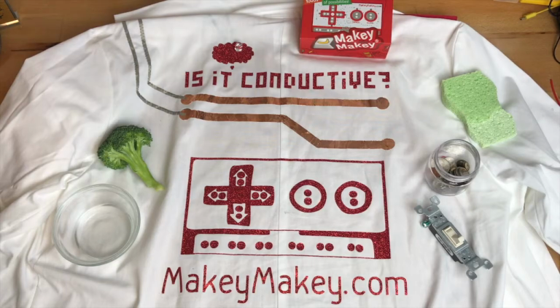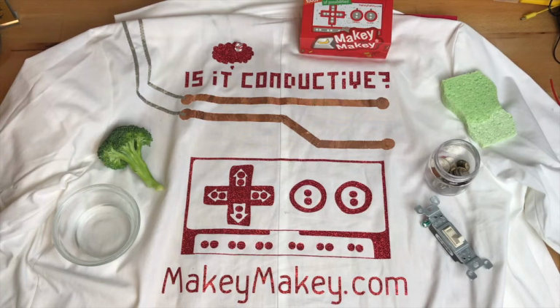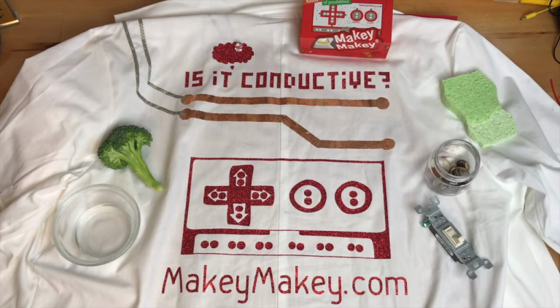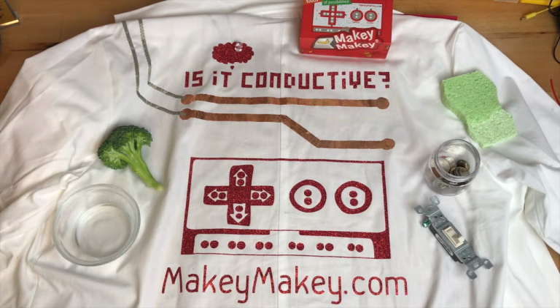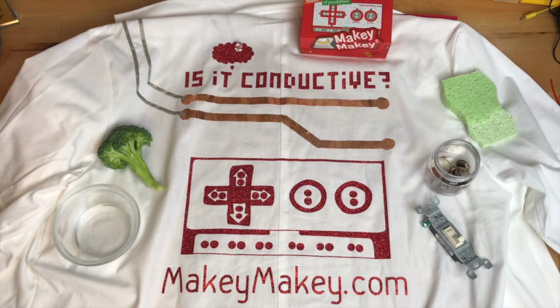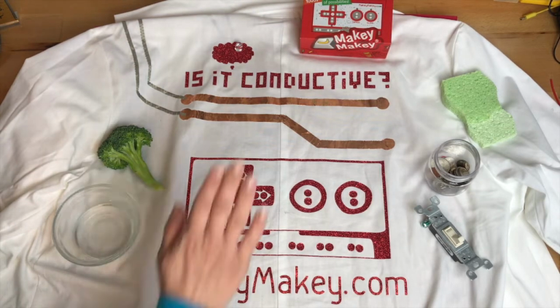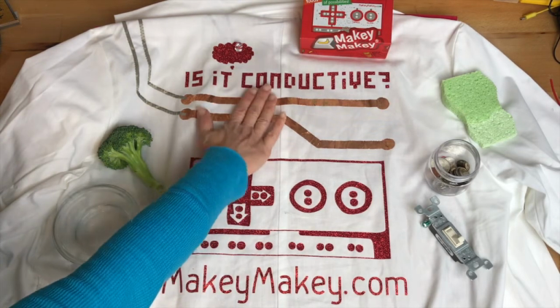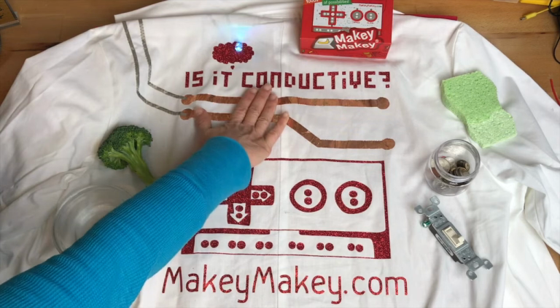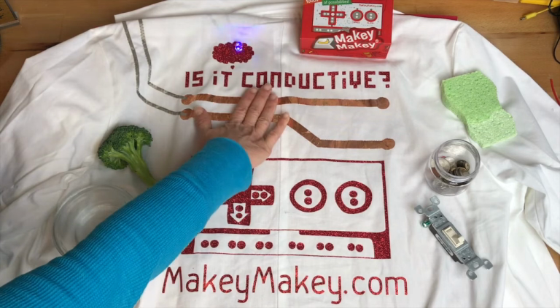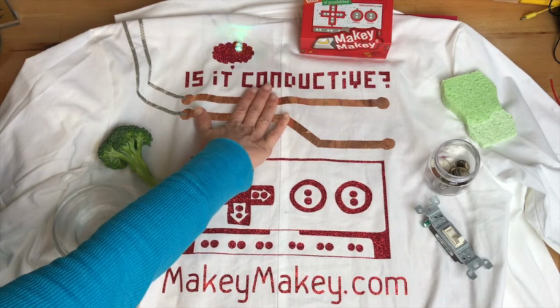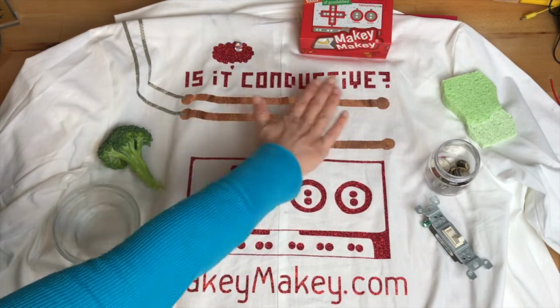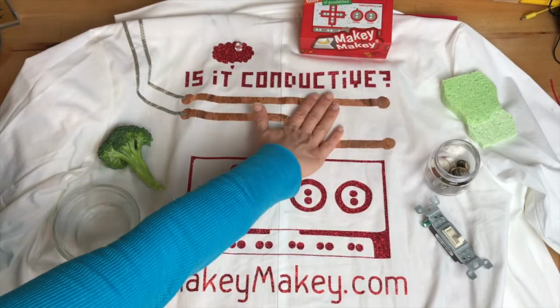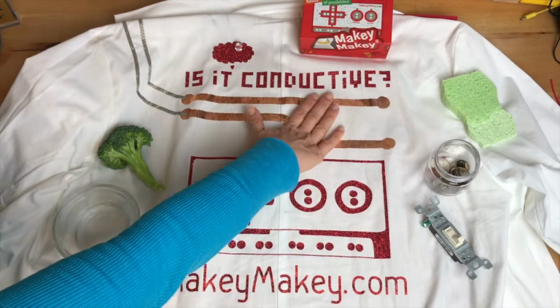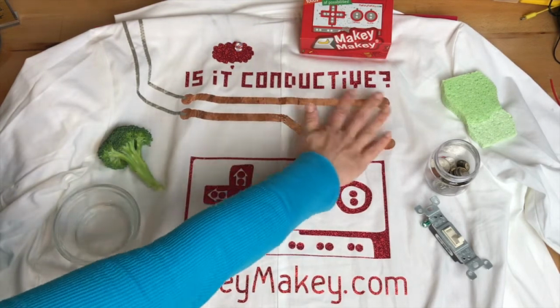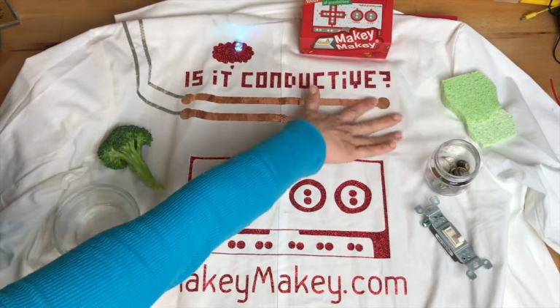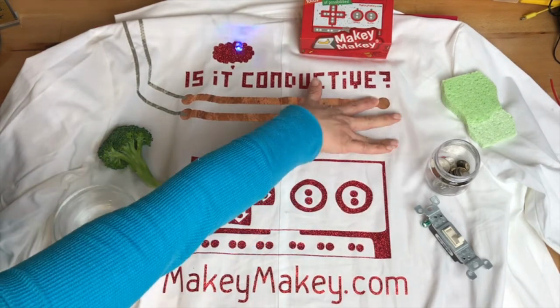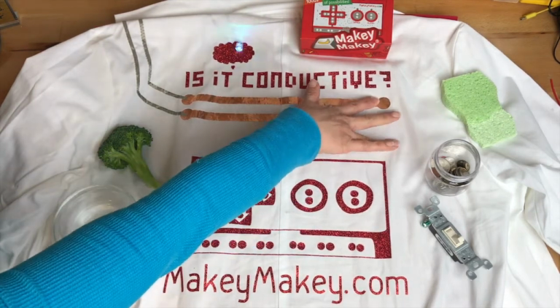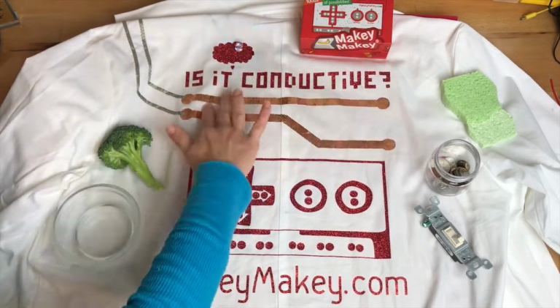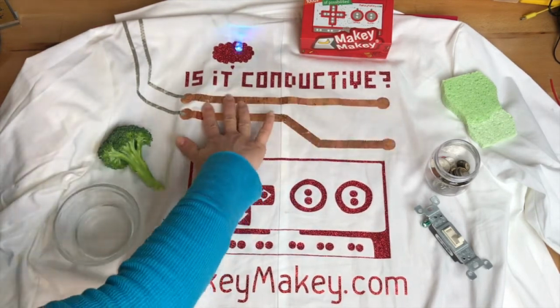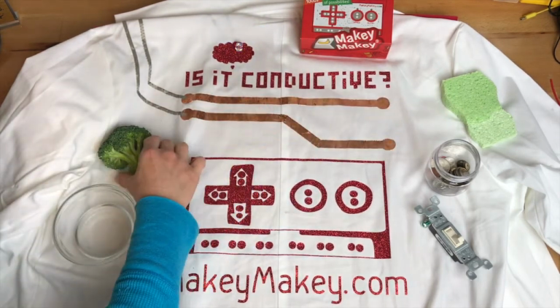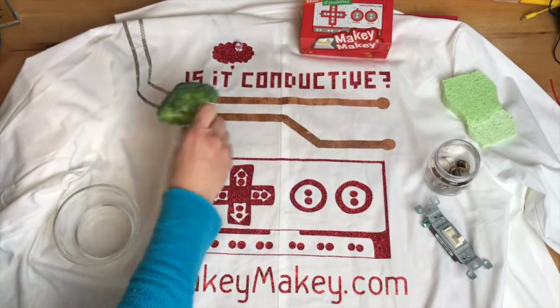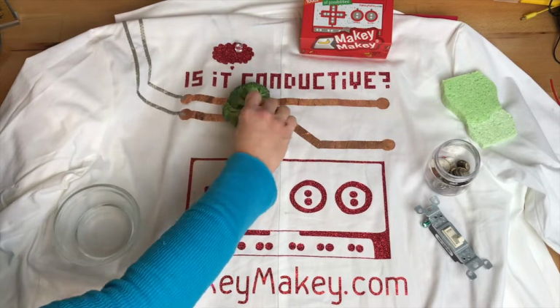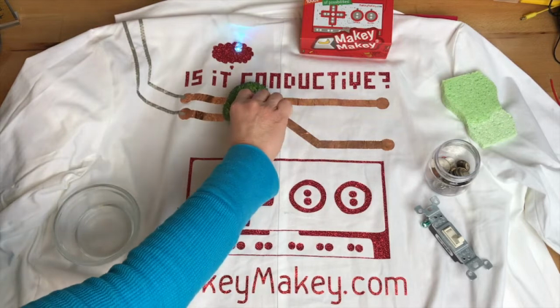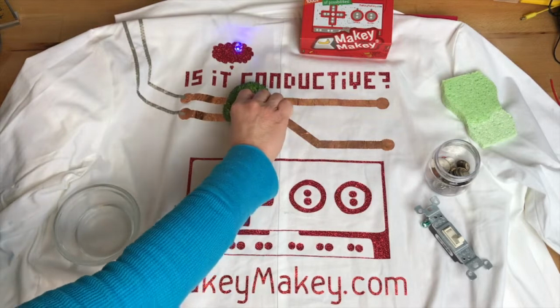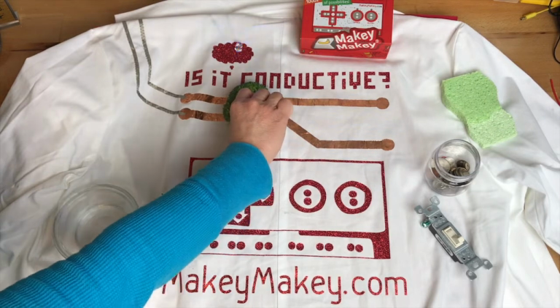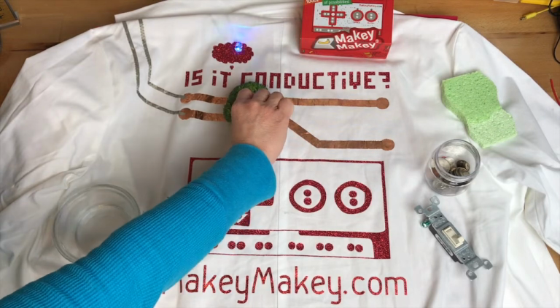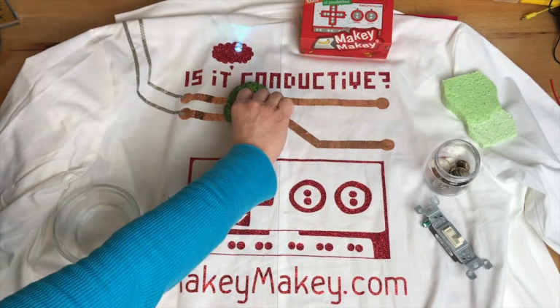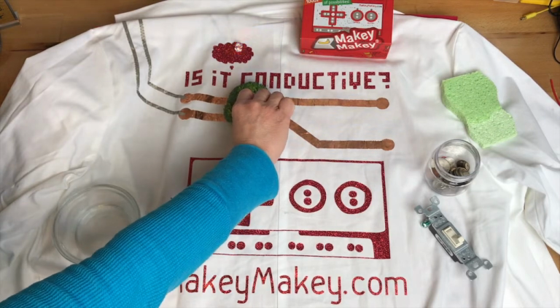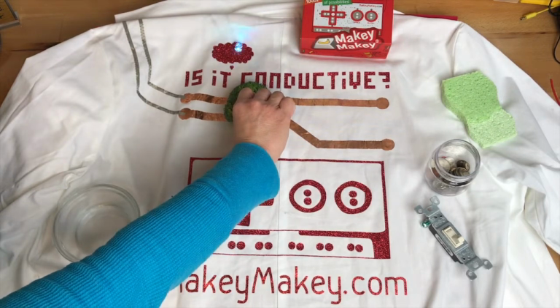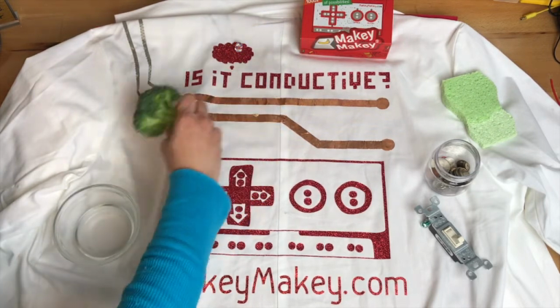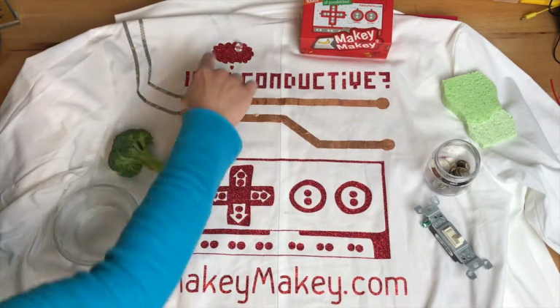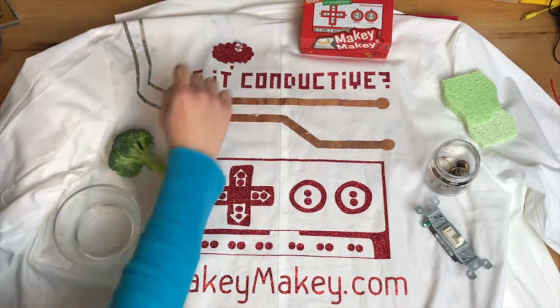It's time to test this as a conductivity tester. What you do is put anything you think is conductive across the tube tape traces. If it's conductive — look at that! — broccoli's conductive. It'll light off the LED.